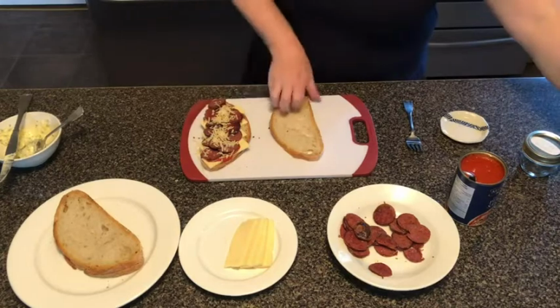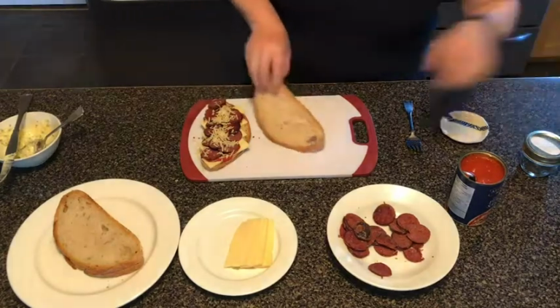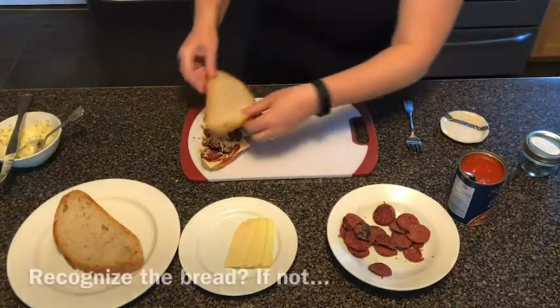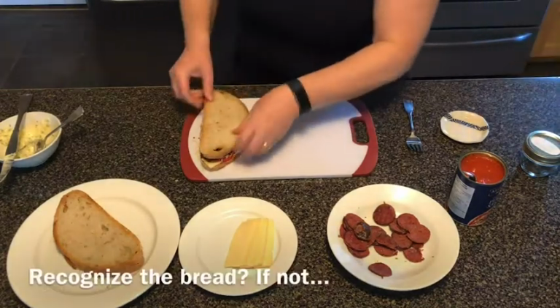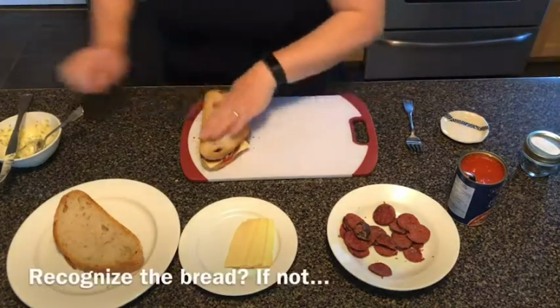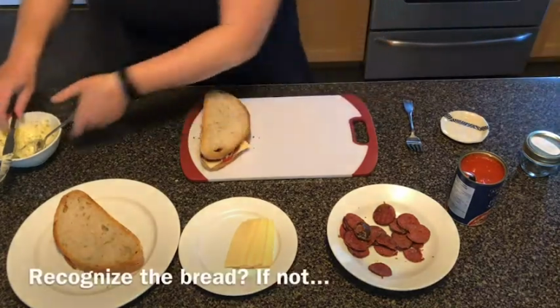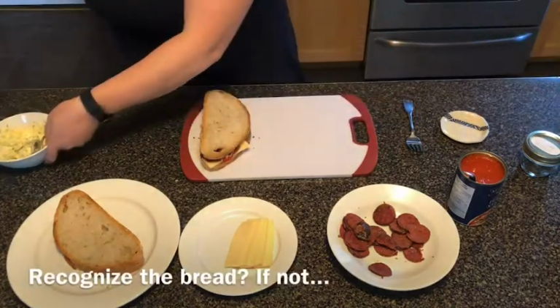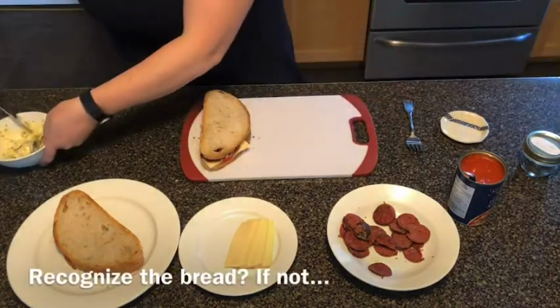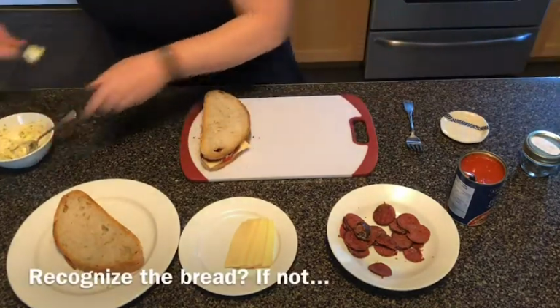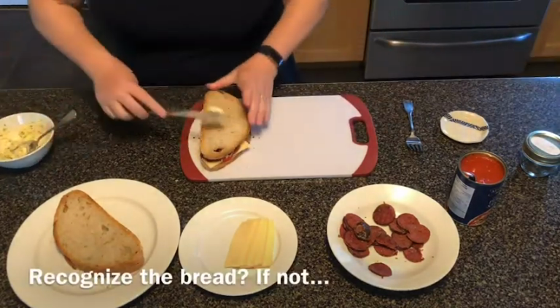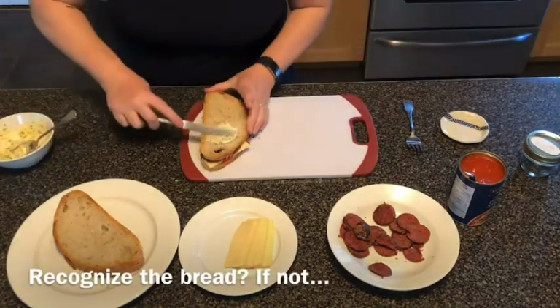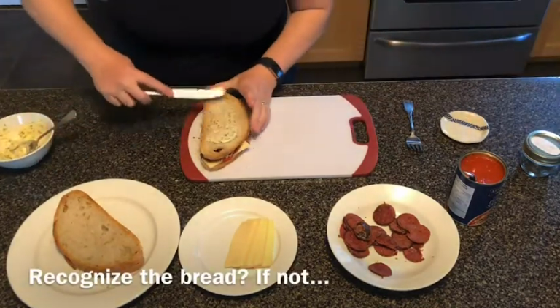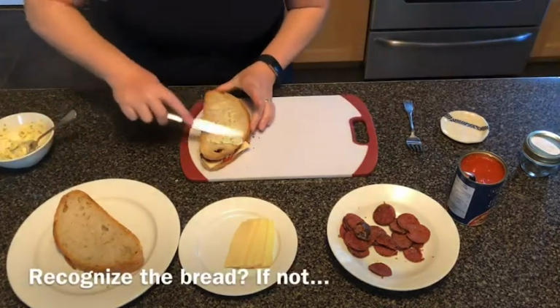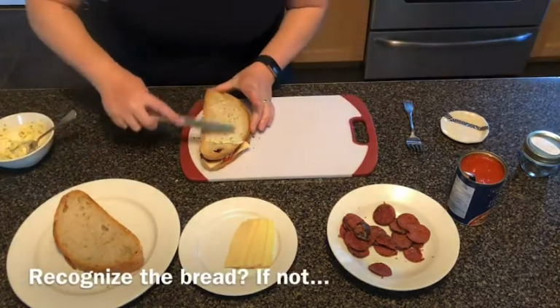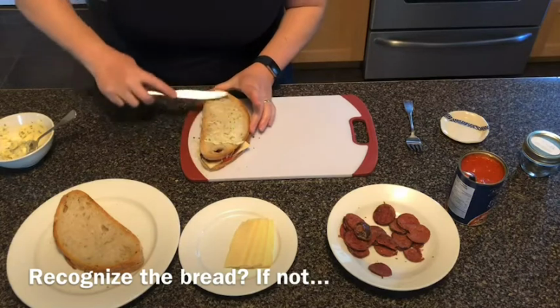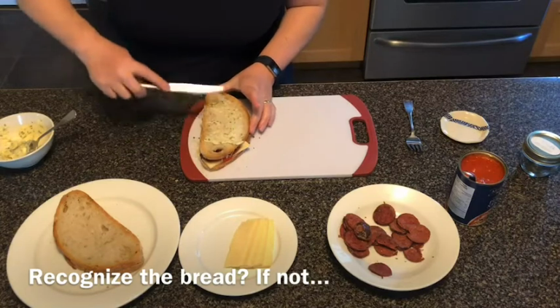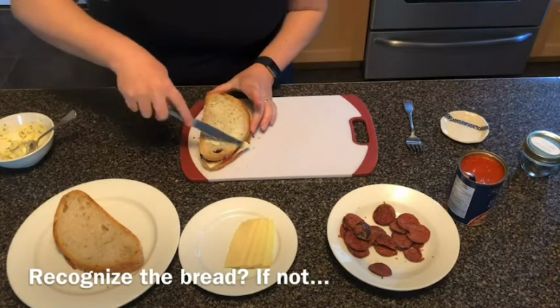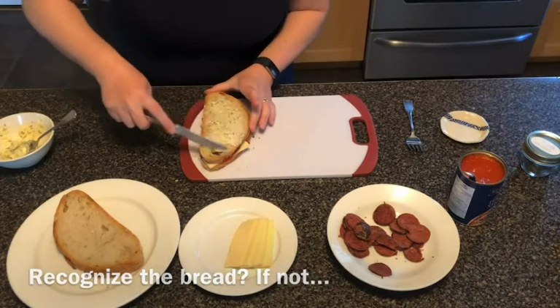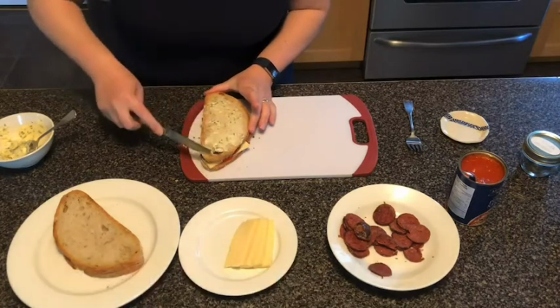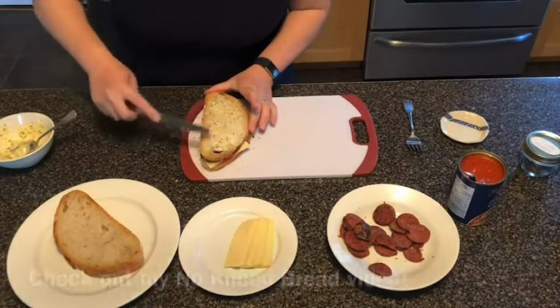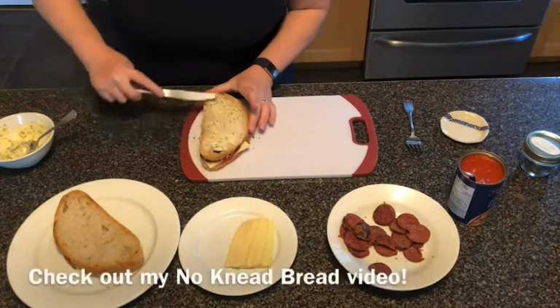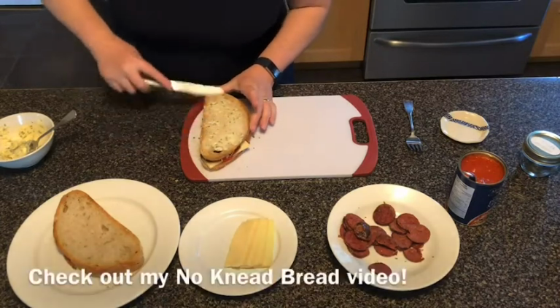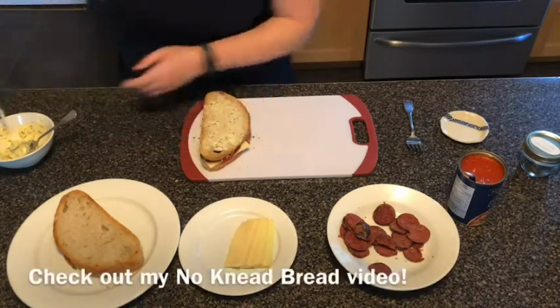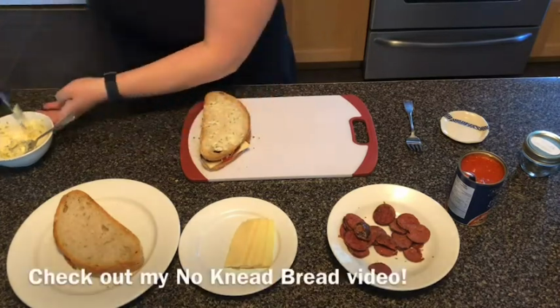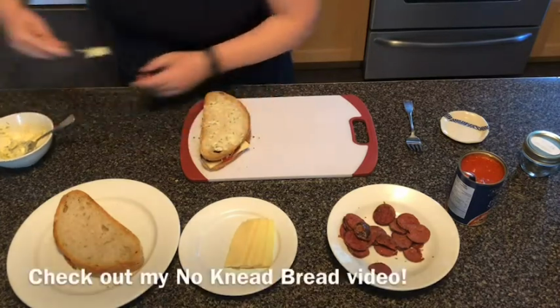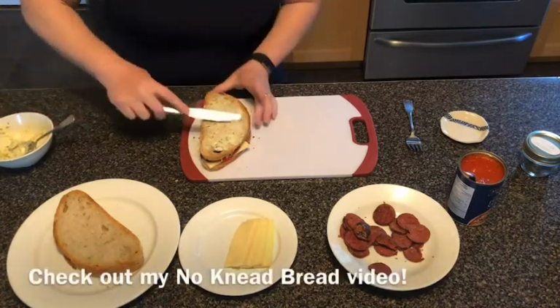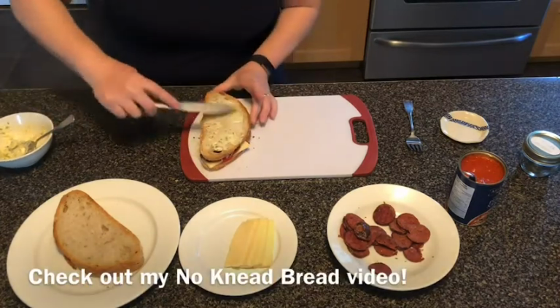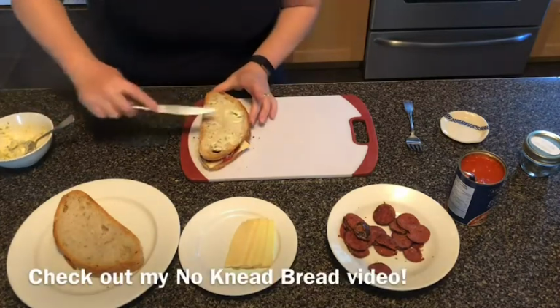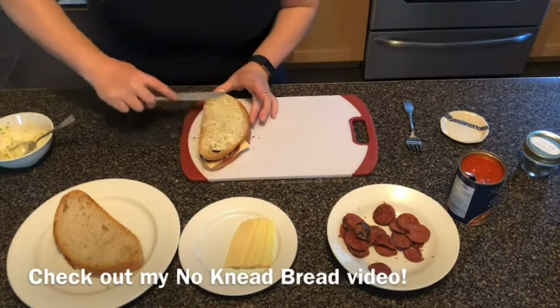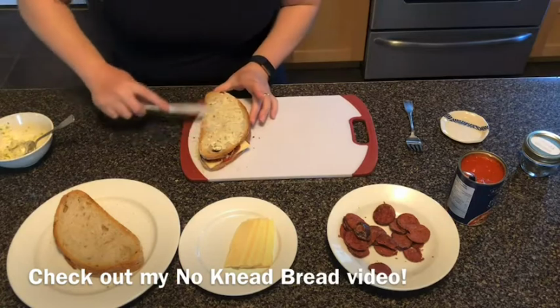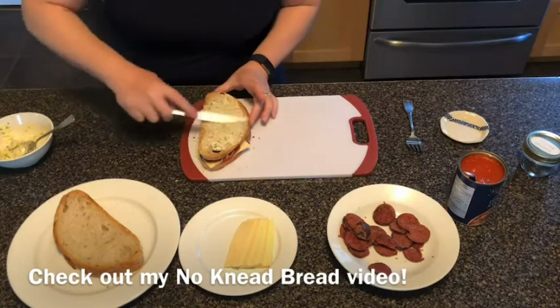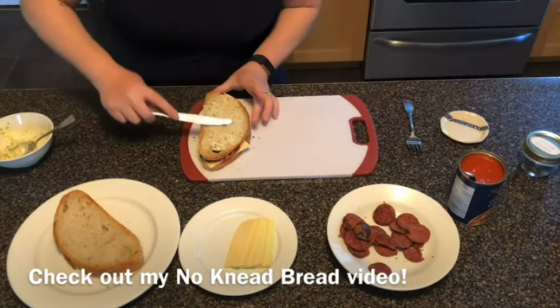Then I'm going to take the garlic butter and put it on the other side. And now this sandwich is ready for the frying pan.